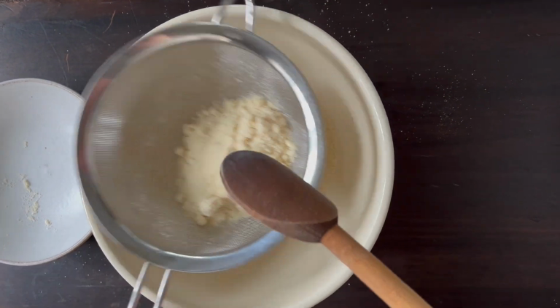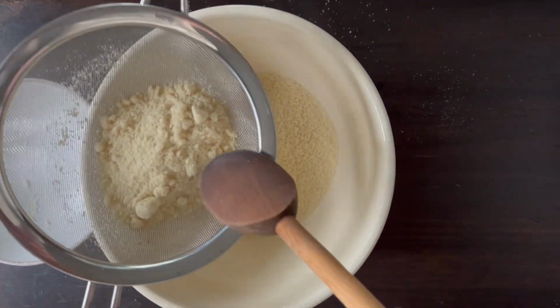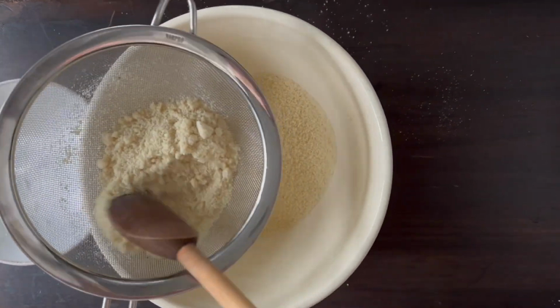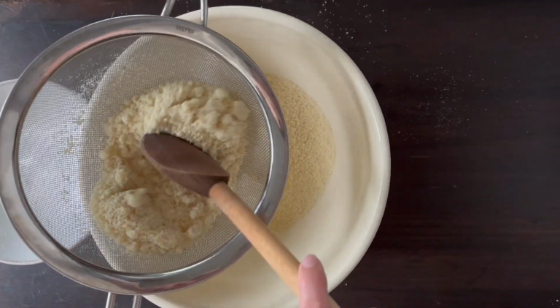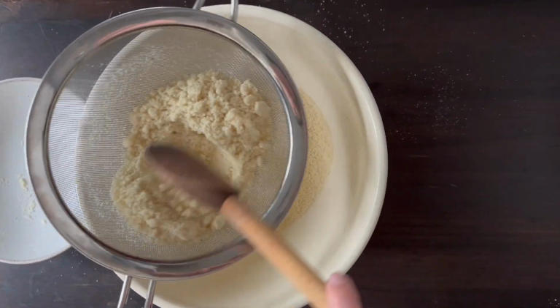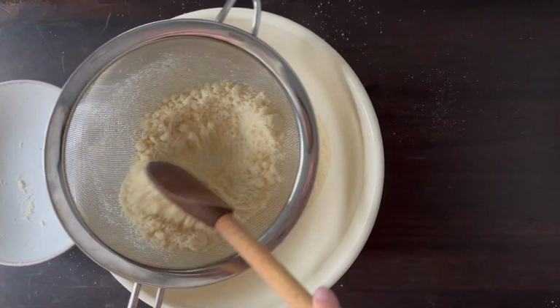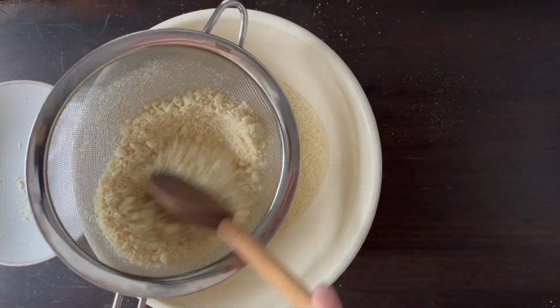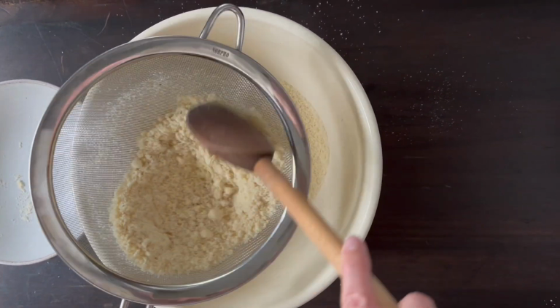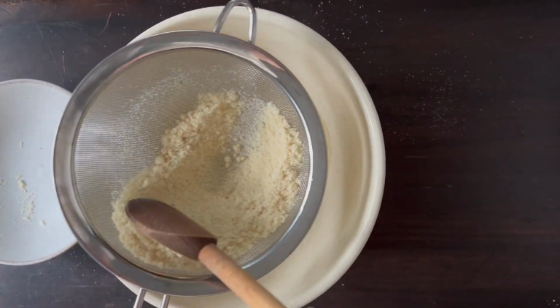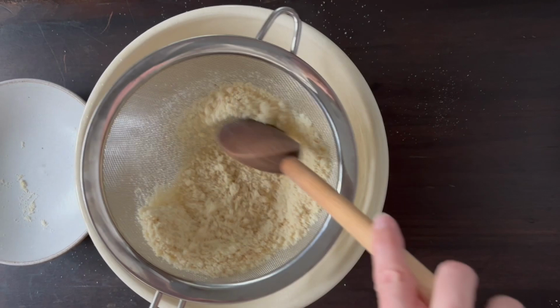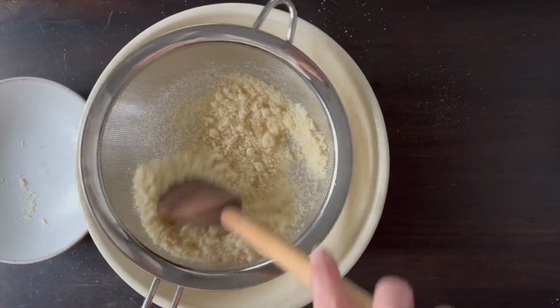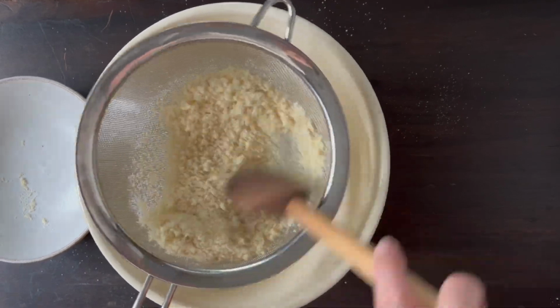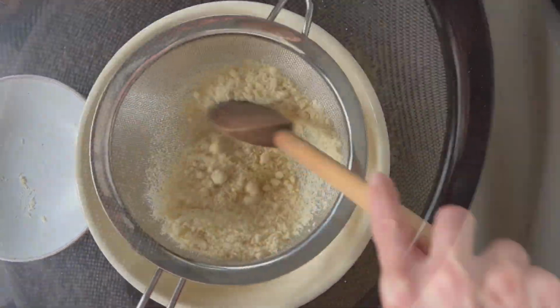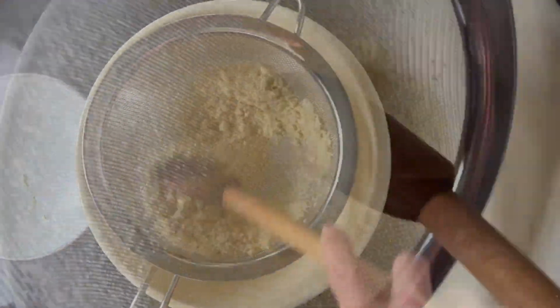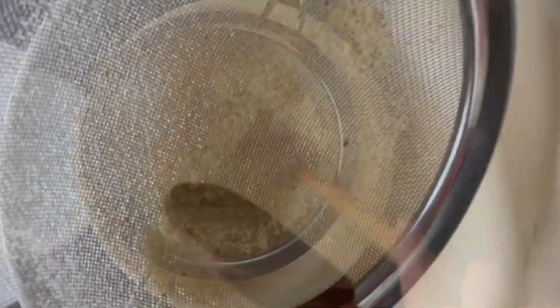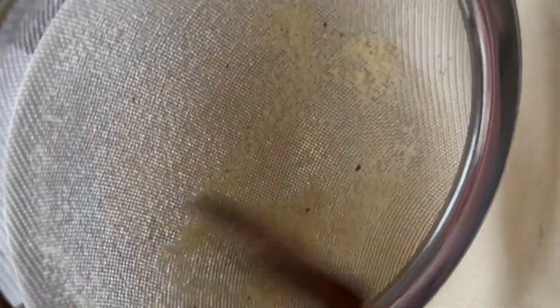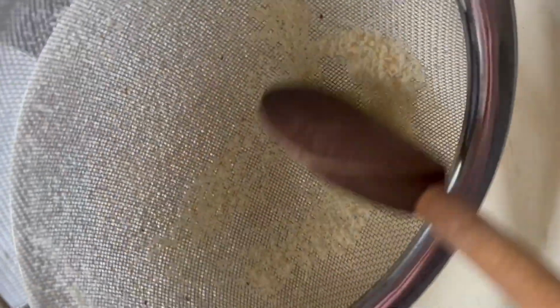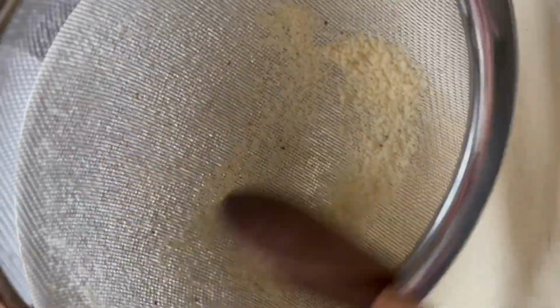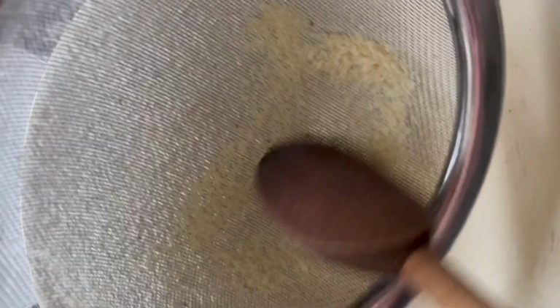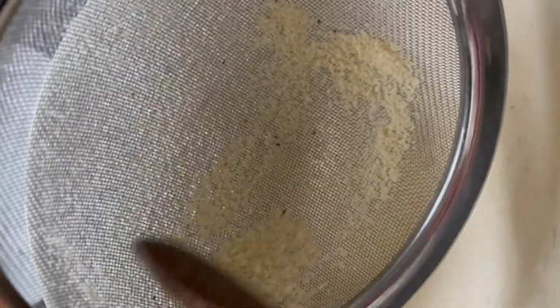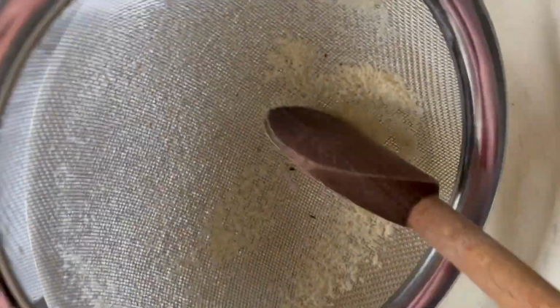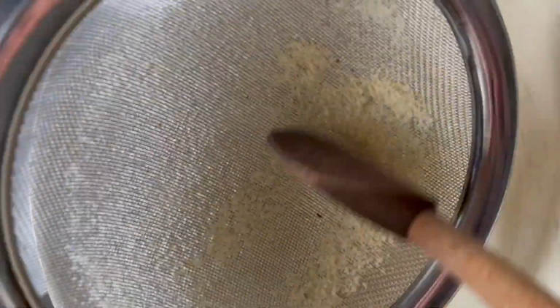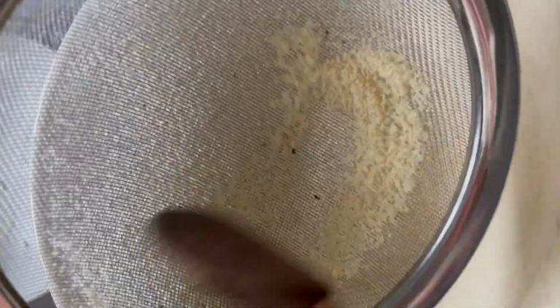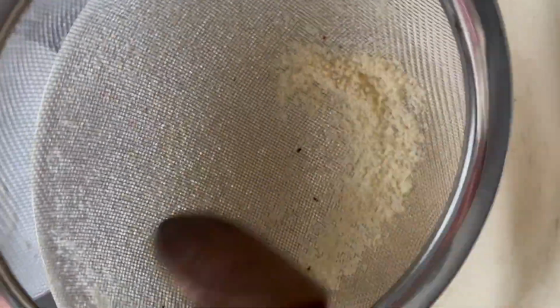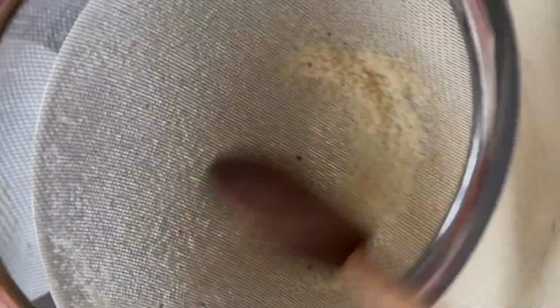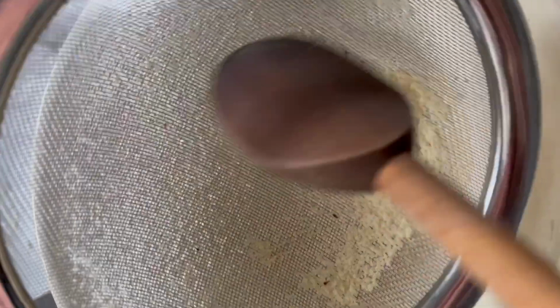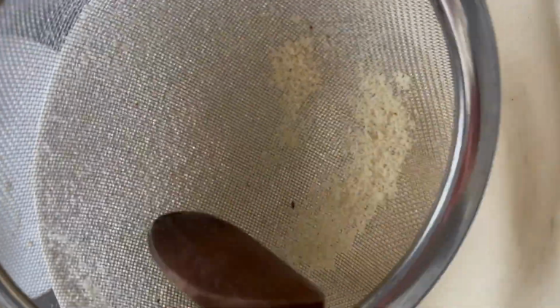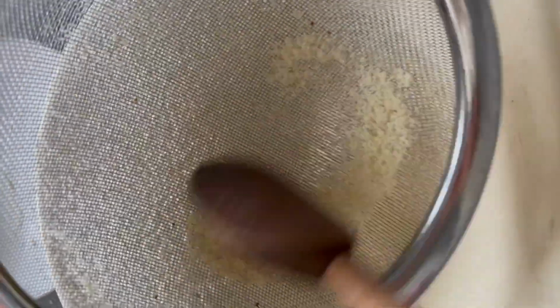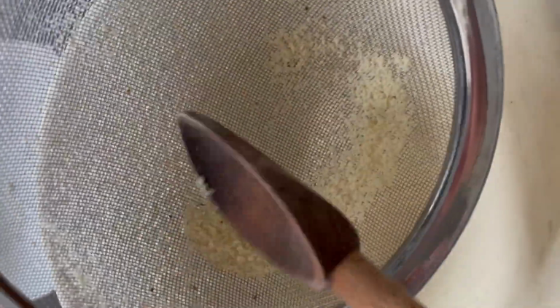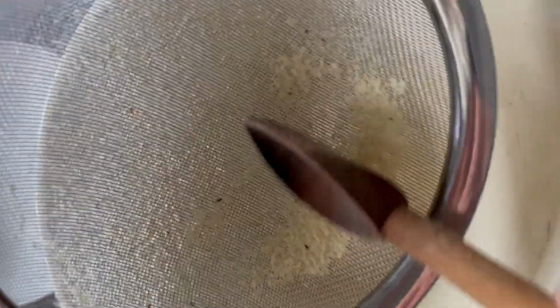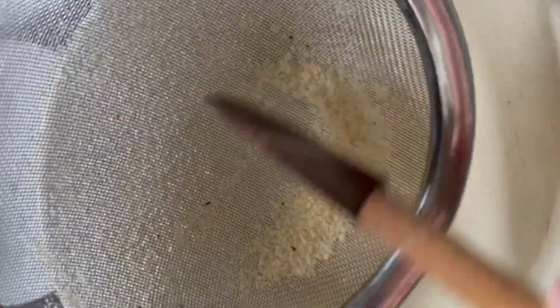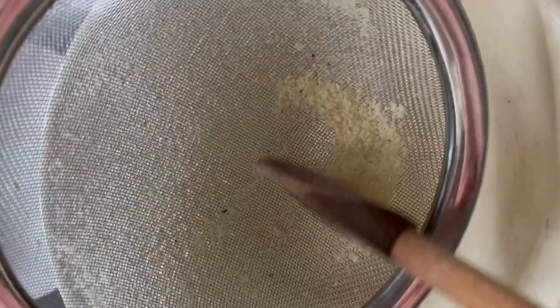I tend to sift in two different stages because there's a lot of flour. It's easy for it to fly out, so take your time. After this stage, it's very quick and simple.